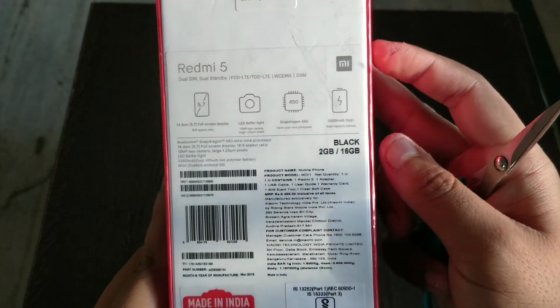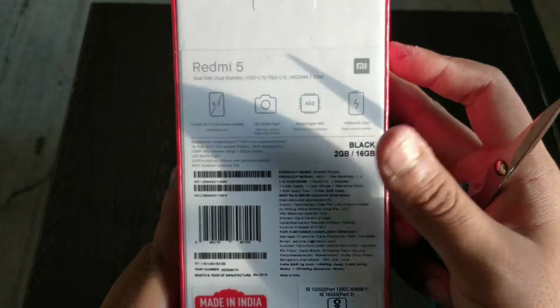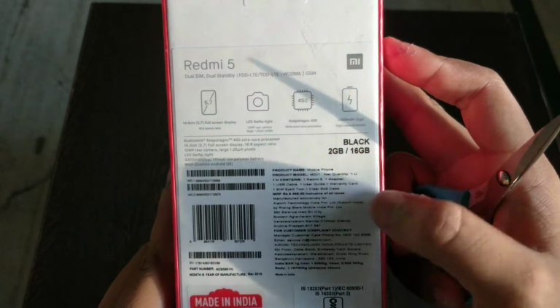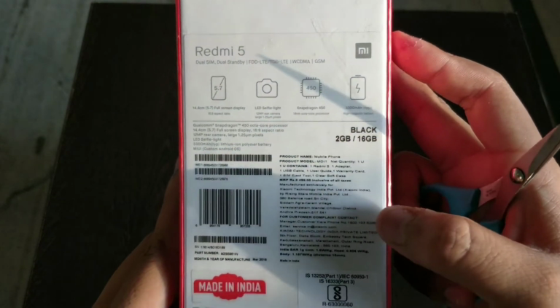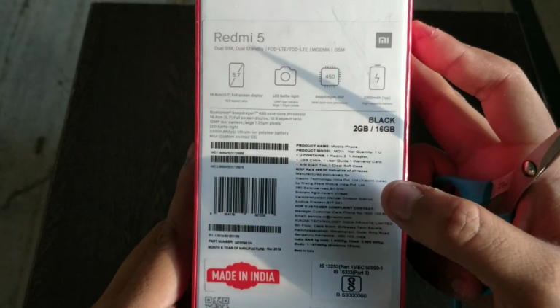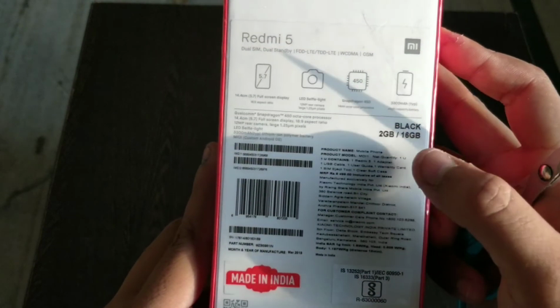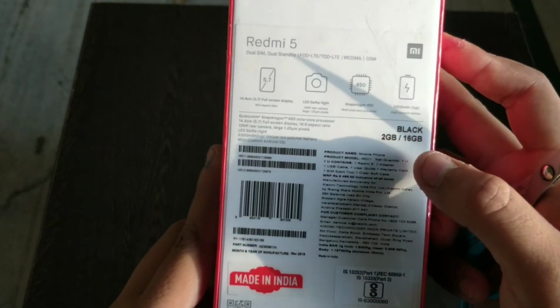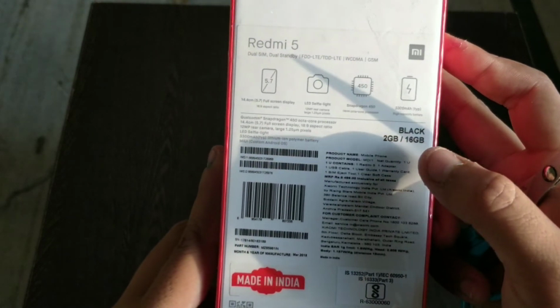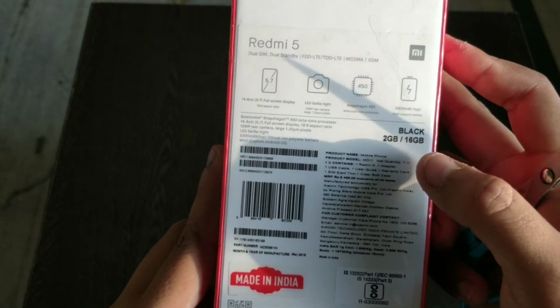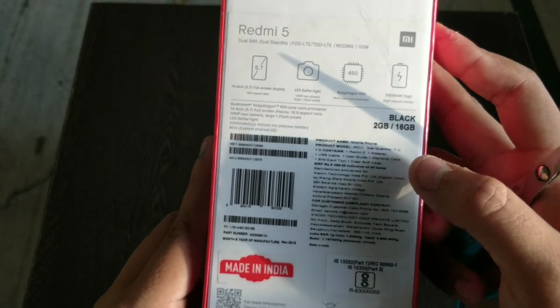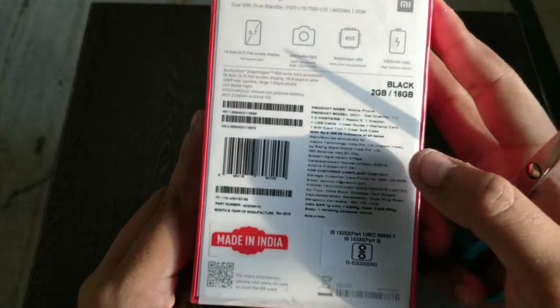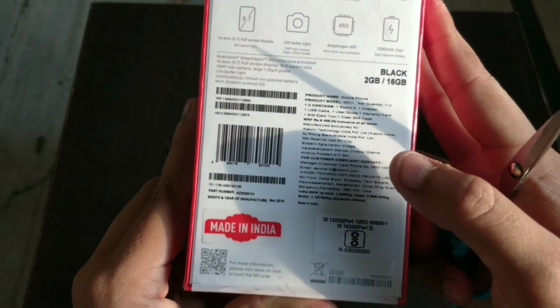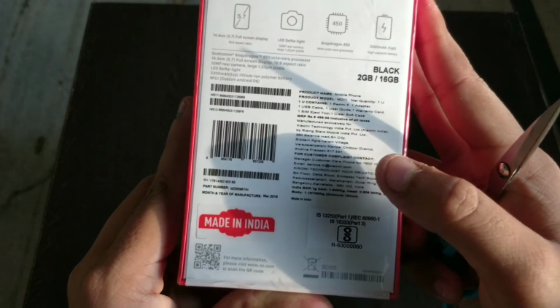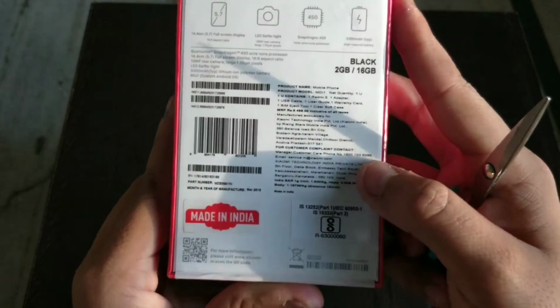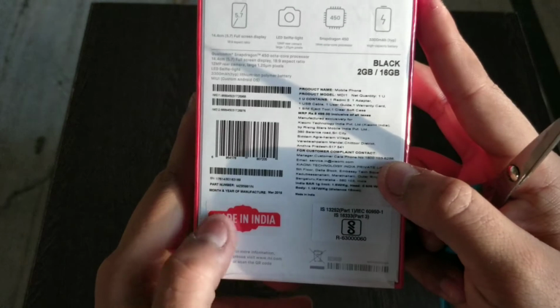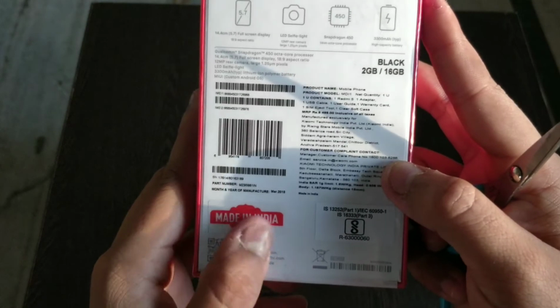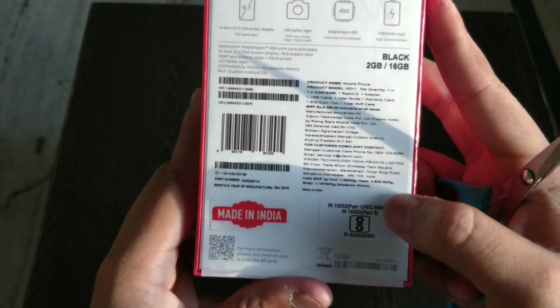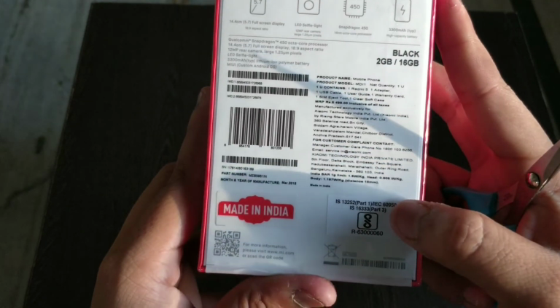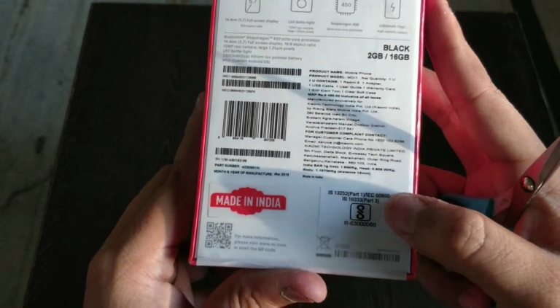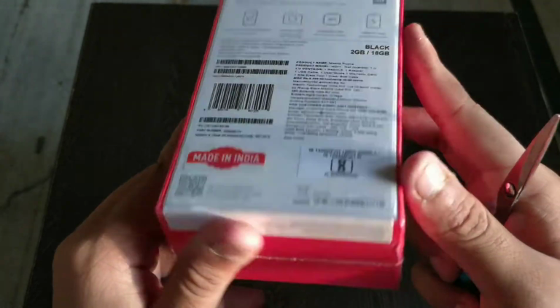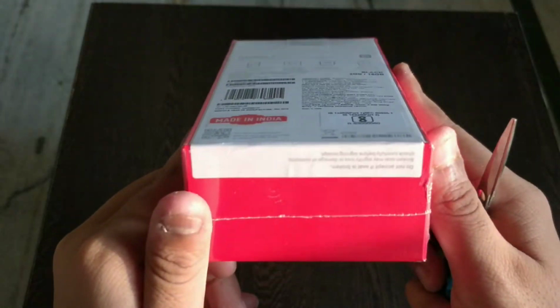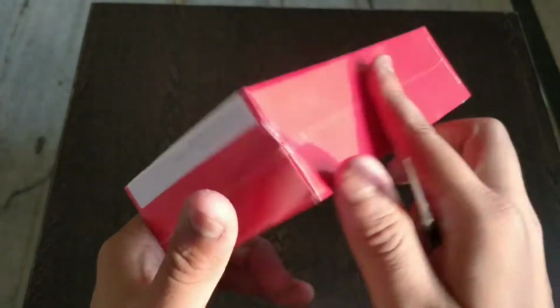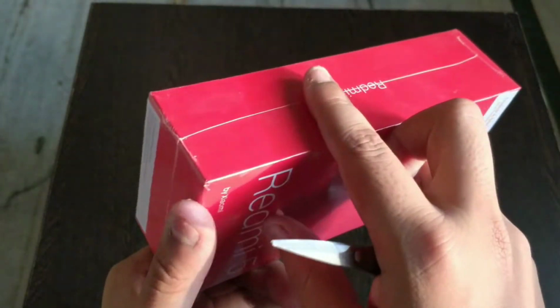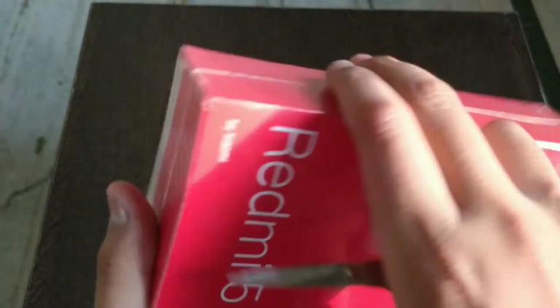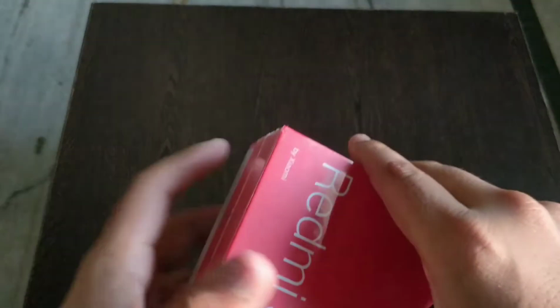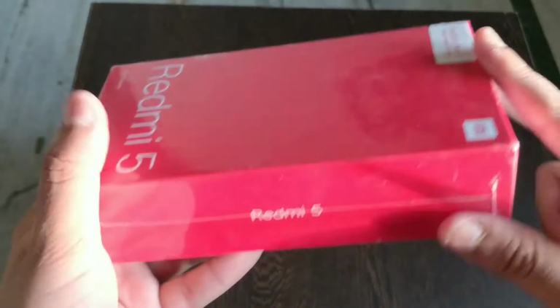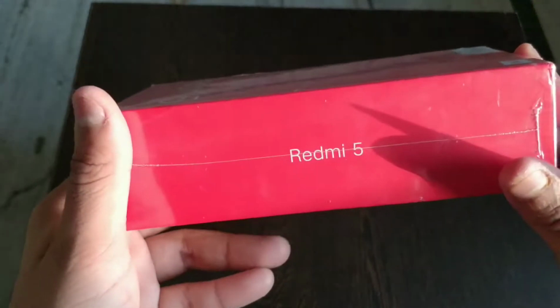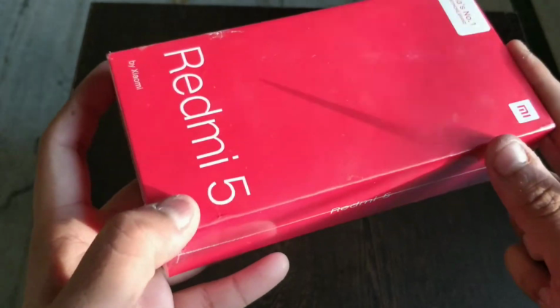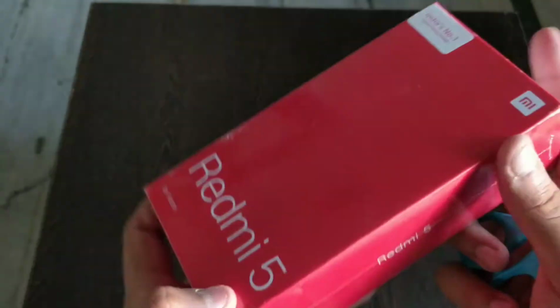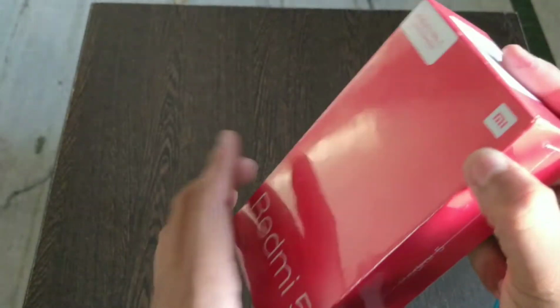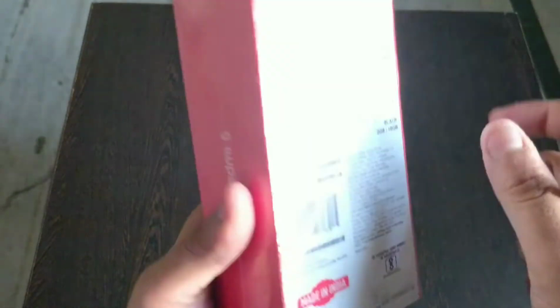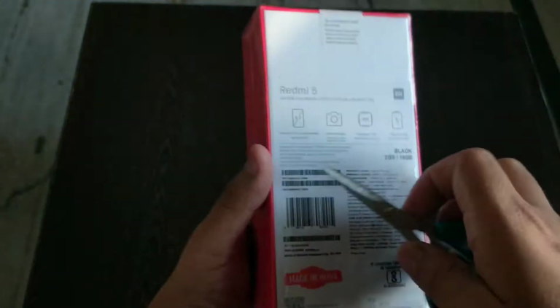Standby and all the specifications — guys, it's 2GB RAM, black color, and 16GB. It says 'Made in India.' That's it guys, both sides of the Redmi 5. Let's open it guys.